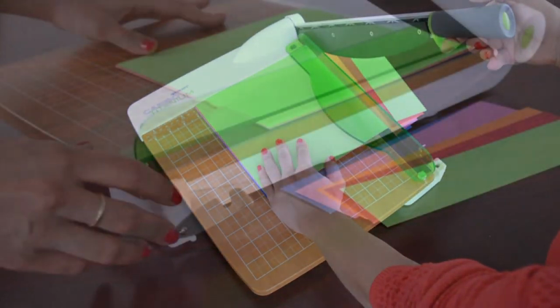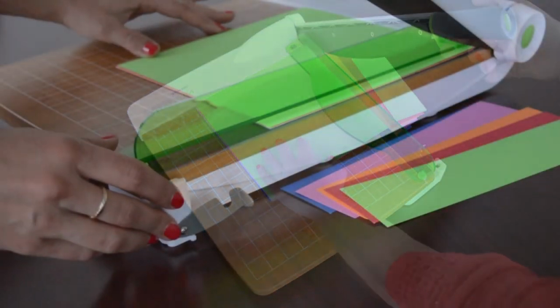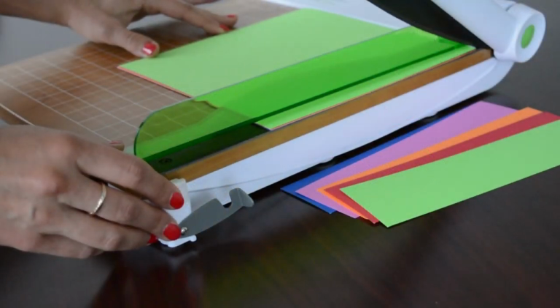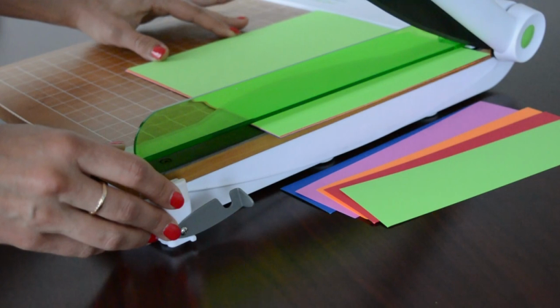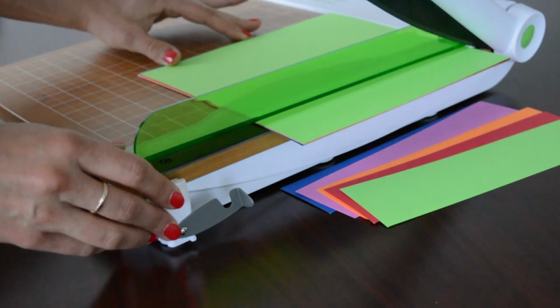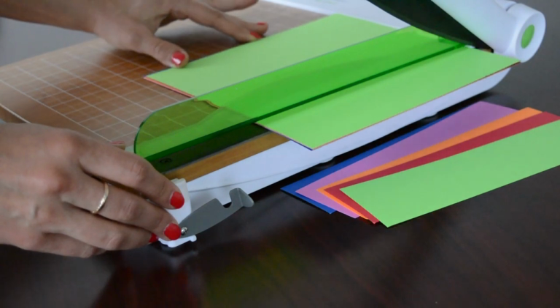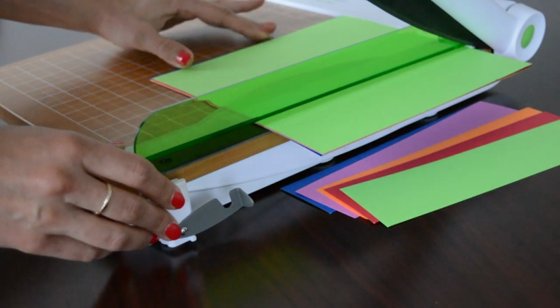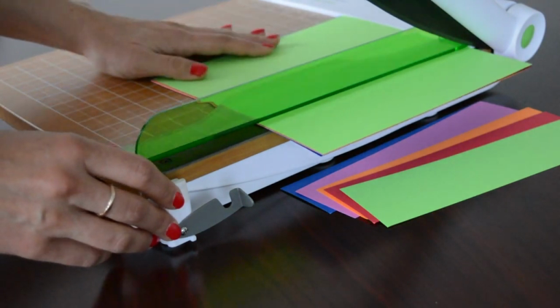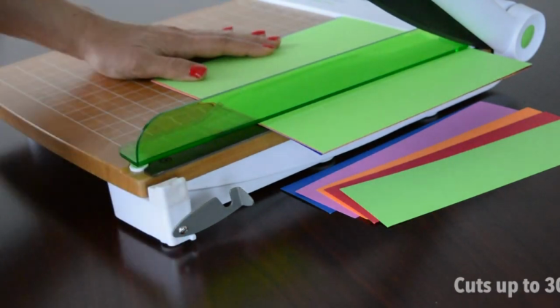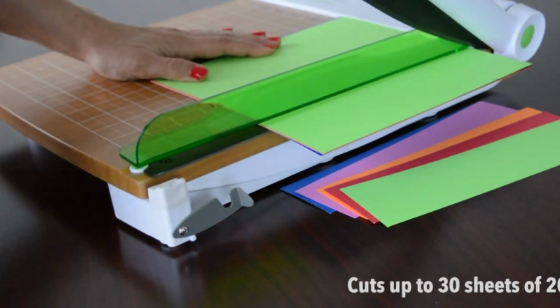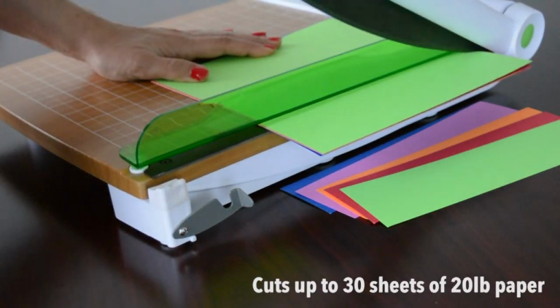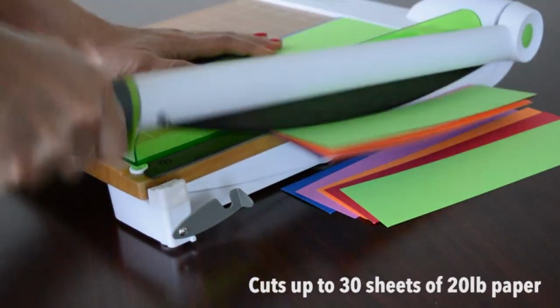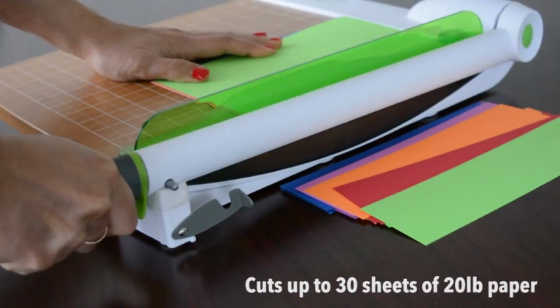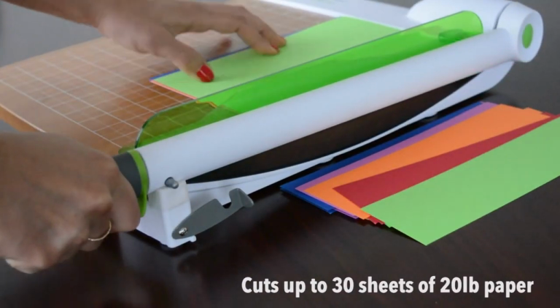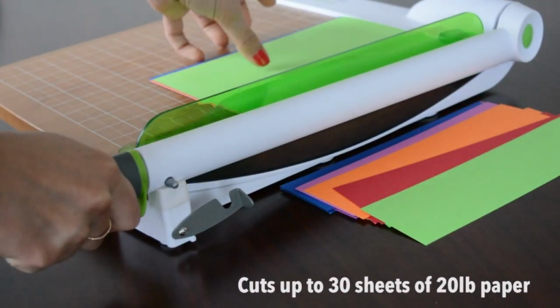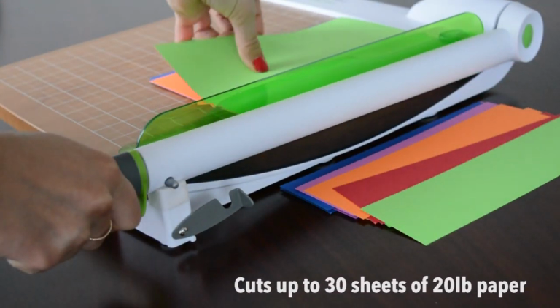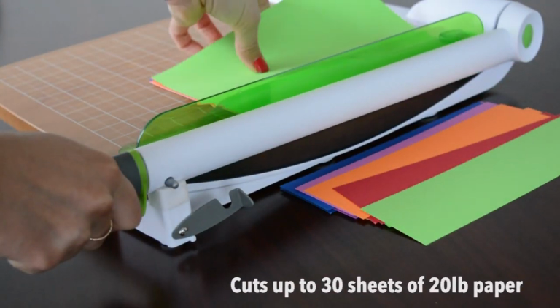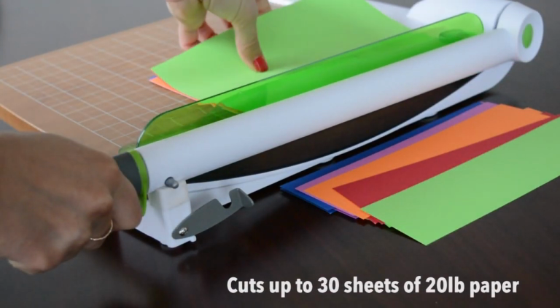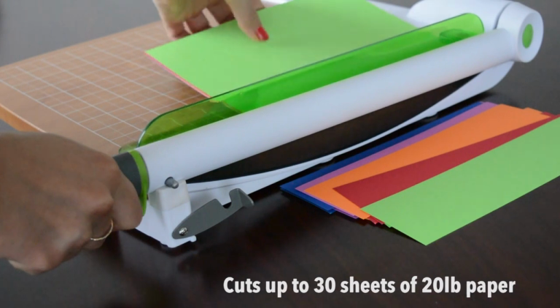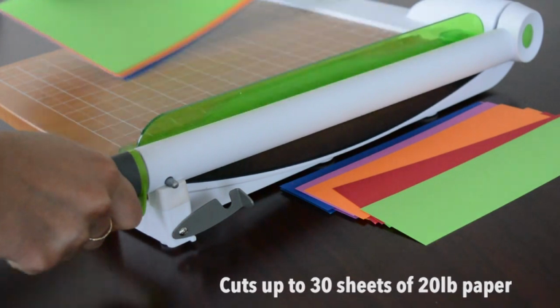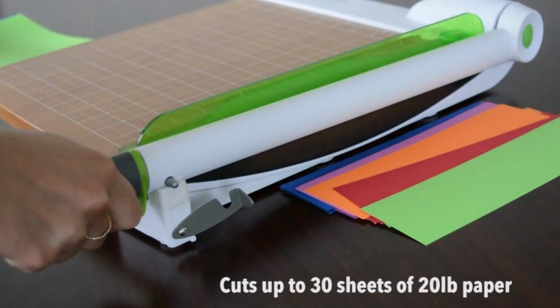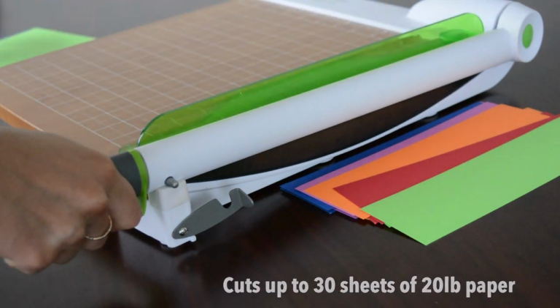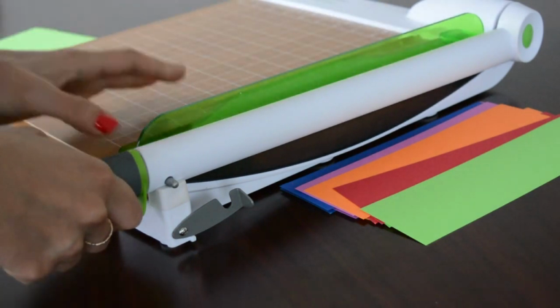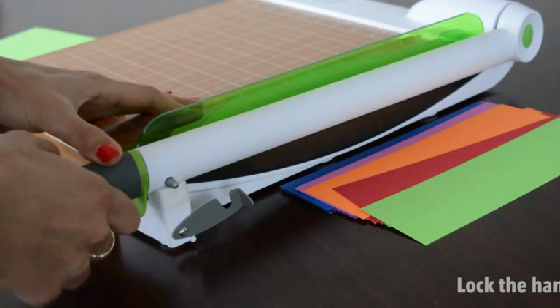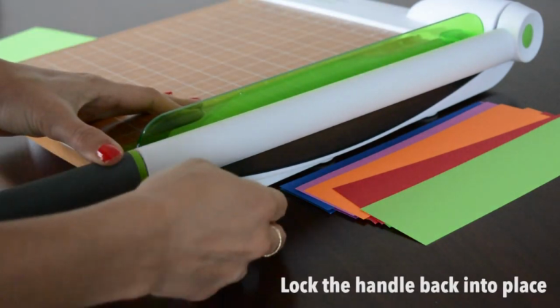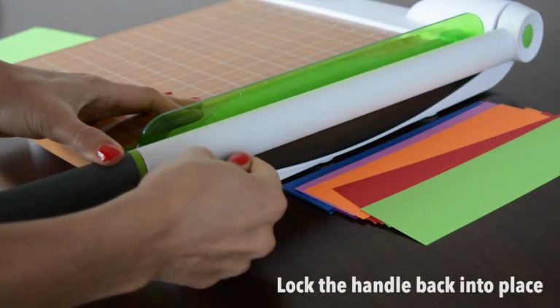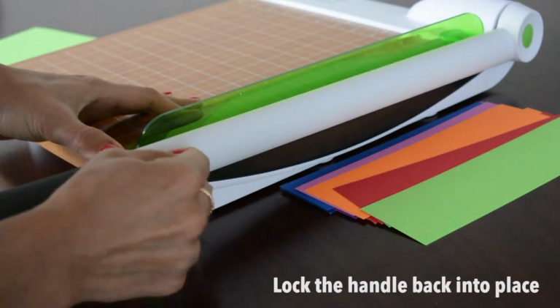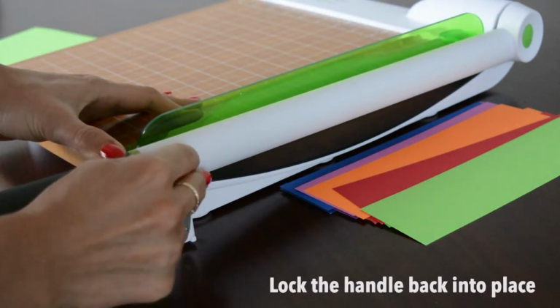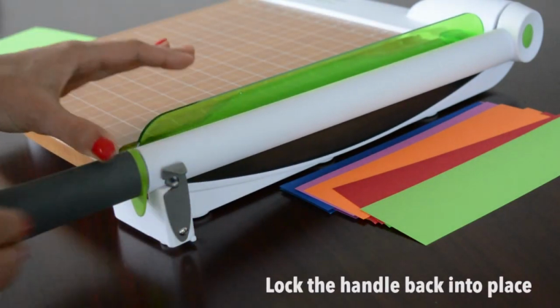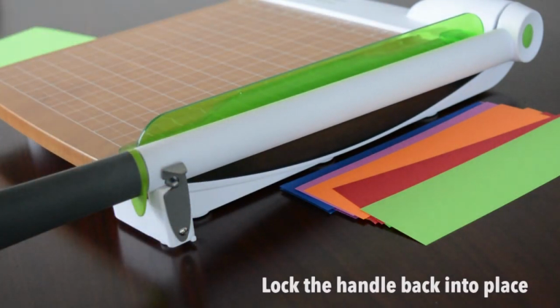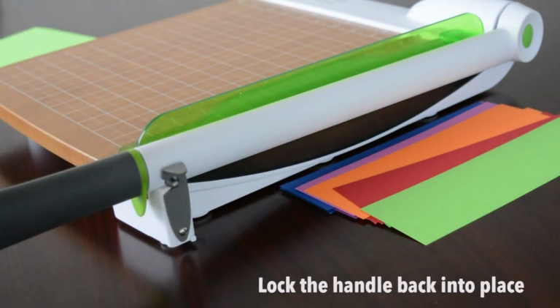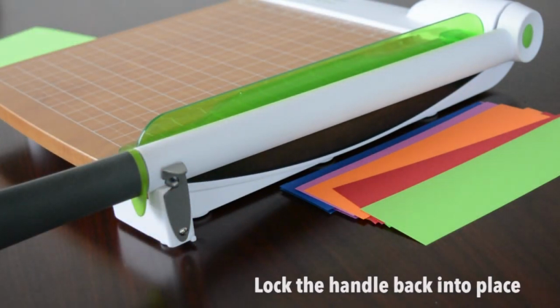Lift the comfortable ergonomic handle, which allows you to cut through 30 sheets of 20-pound paper. Remember to lock the latch for safe storage. Order now.